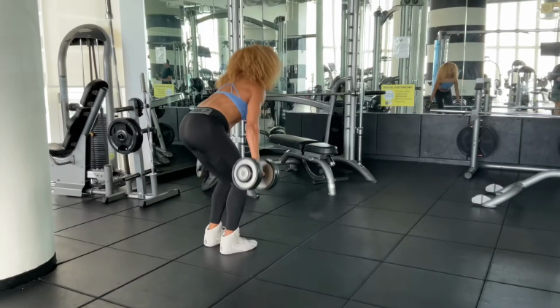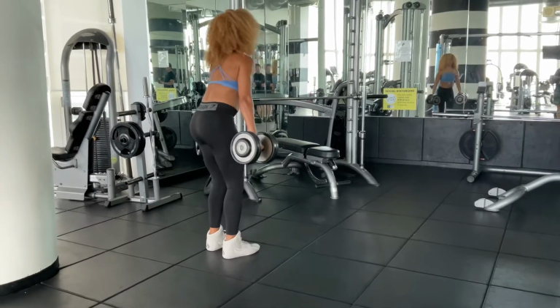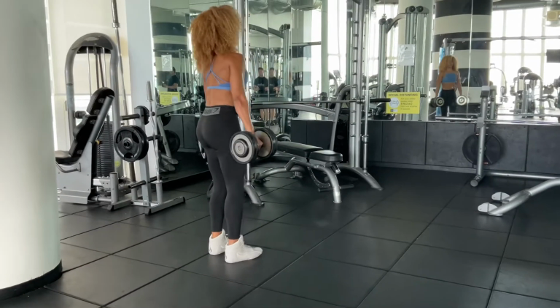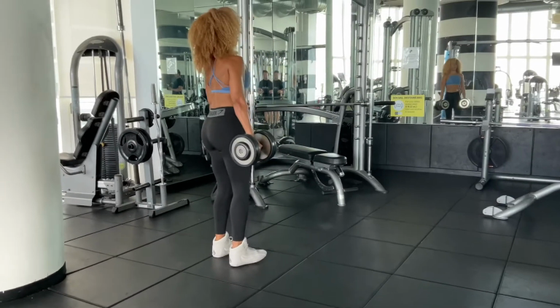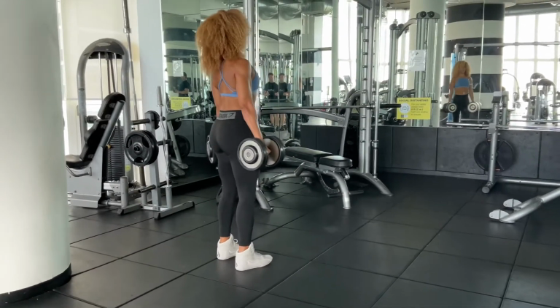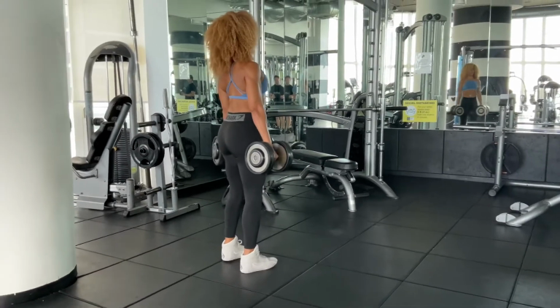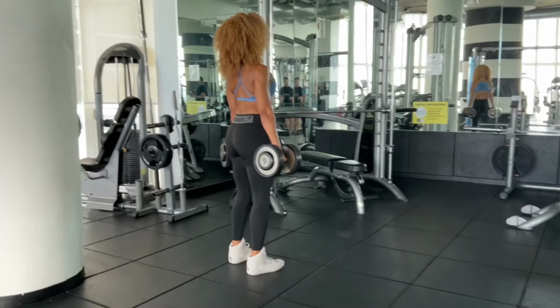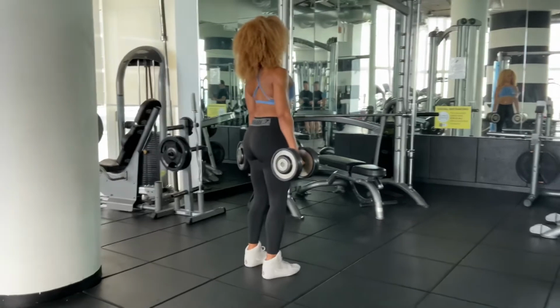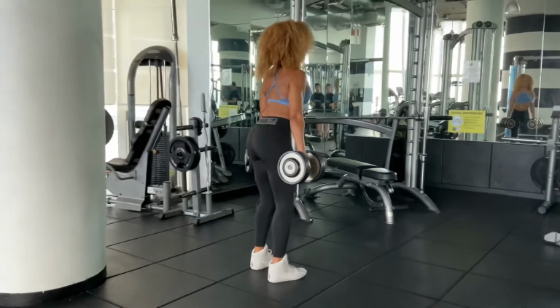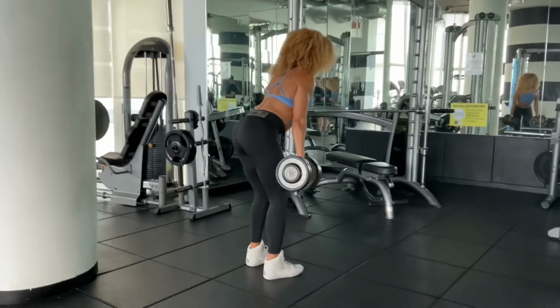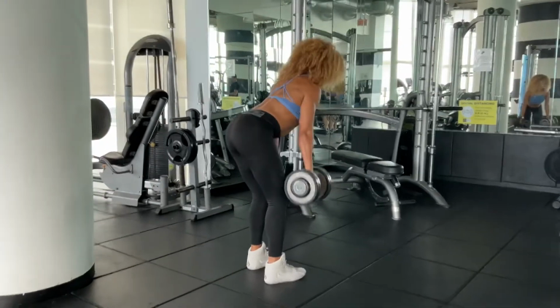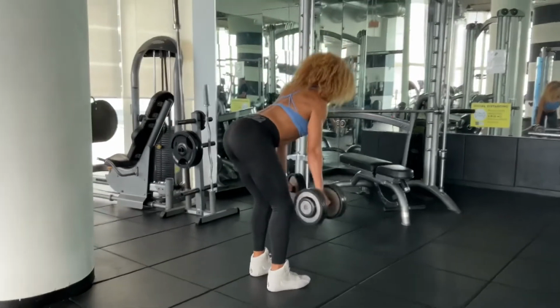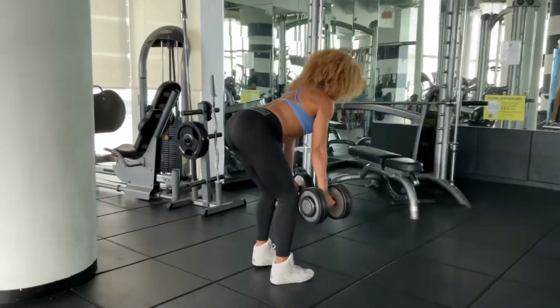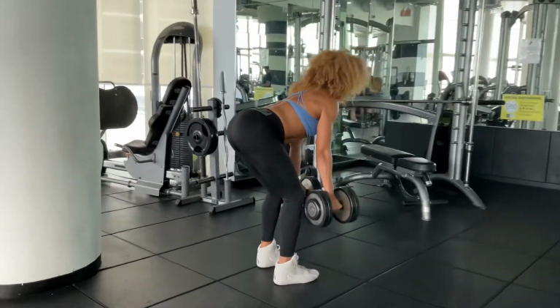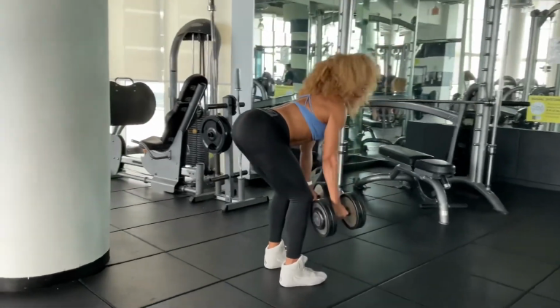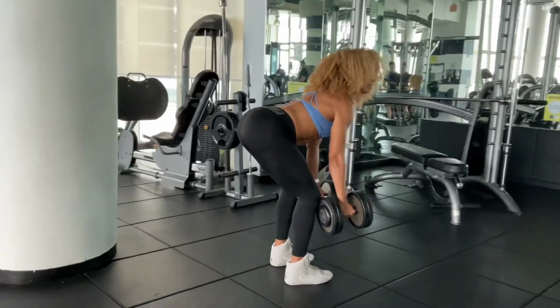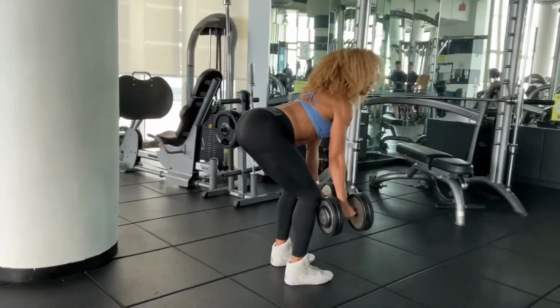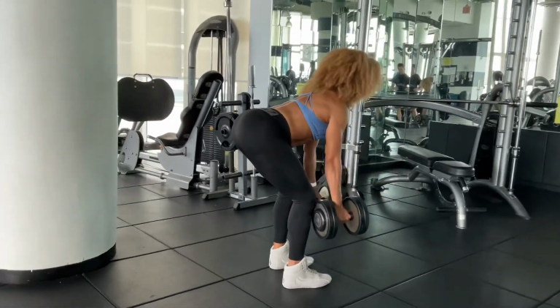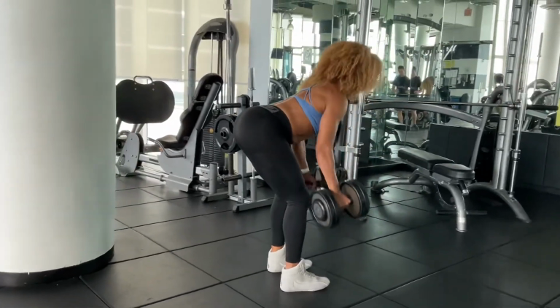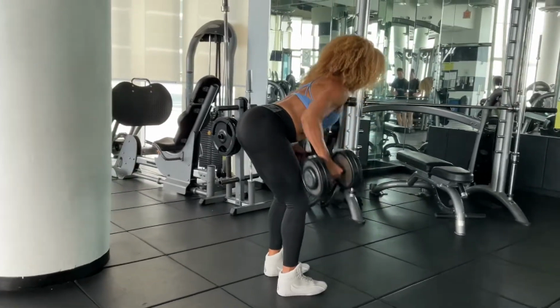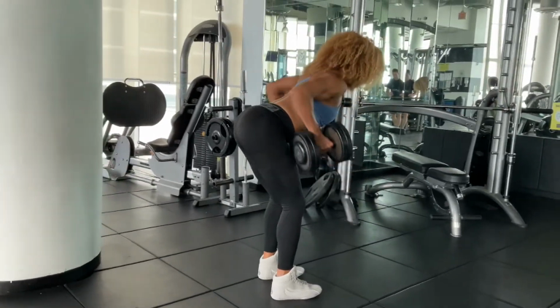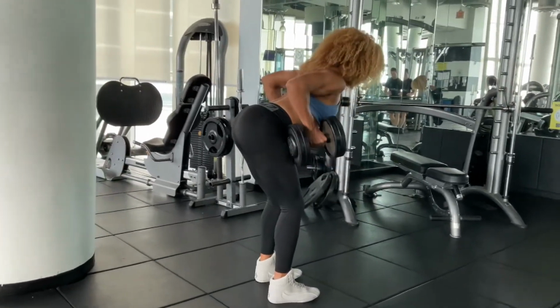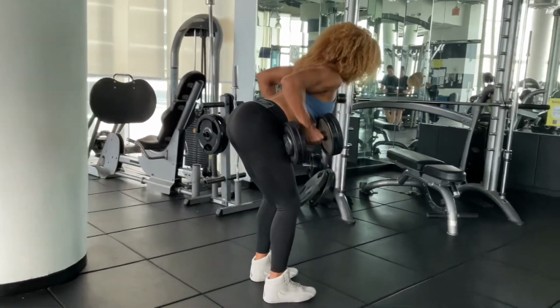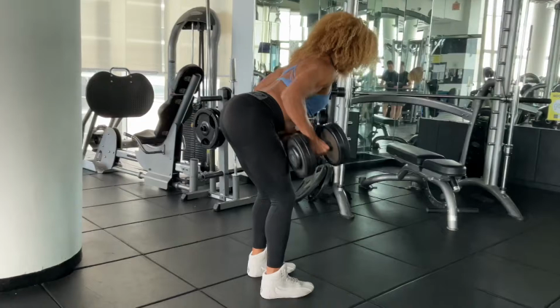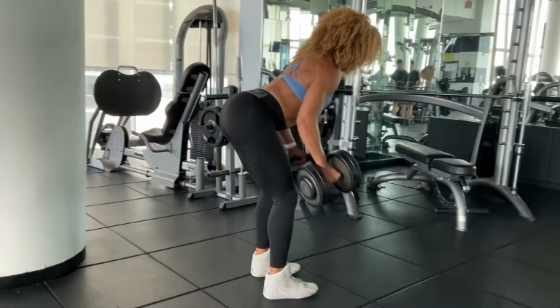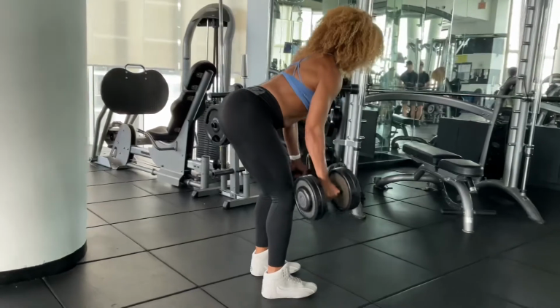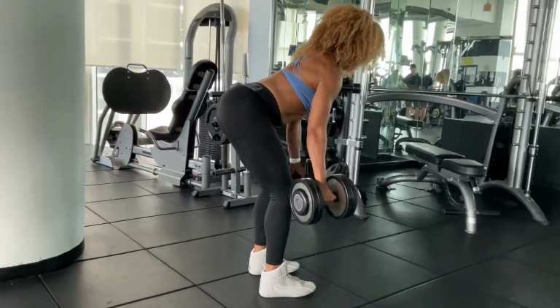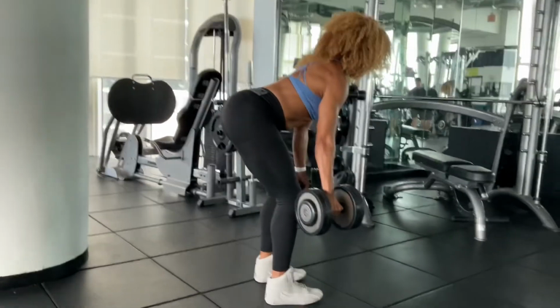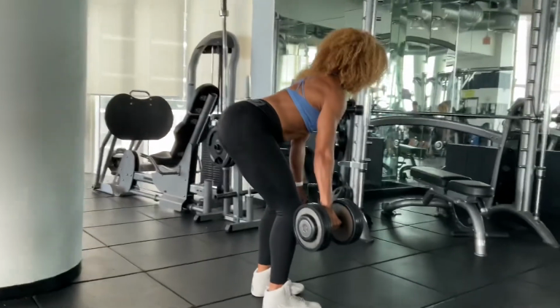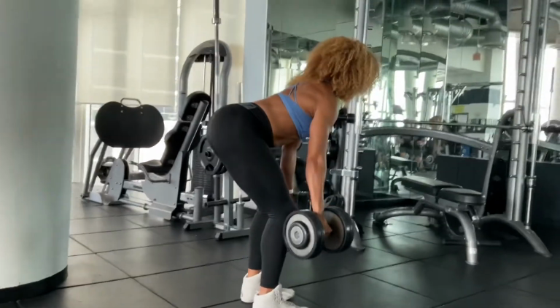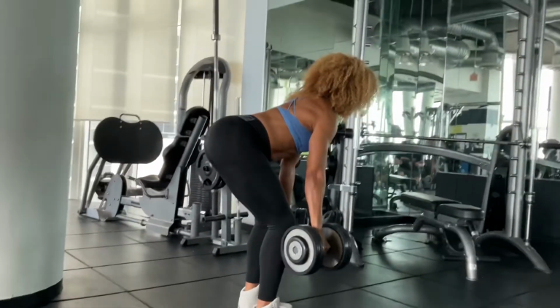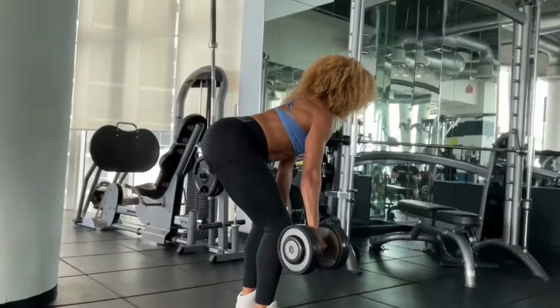Assume a standing position while holding a dumbbell in each hand with a neutral grip. Hinge forwards and push your hips back until your torso is roughly parallel with the floor or slightly above.